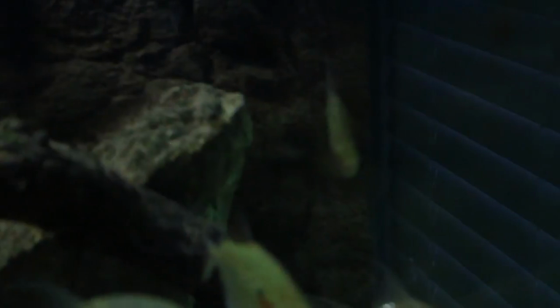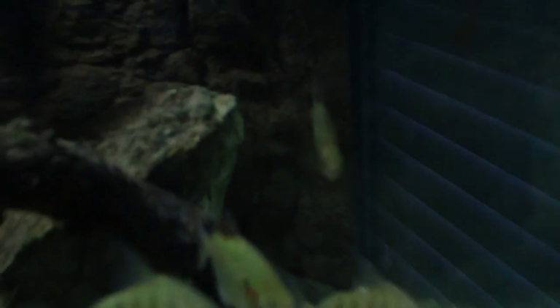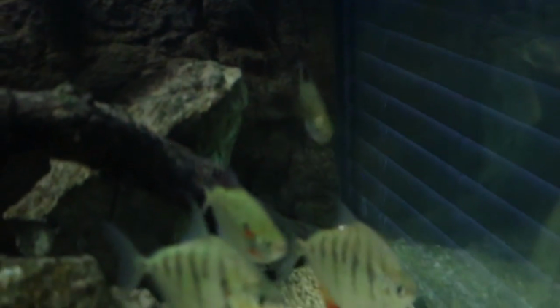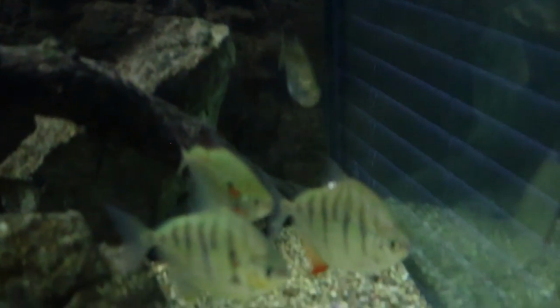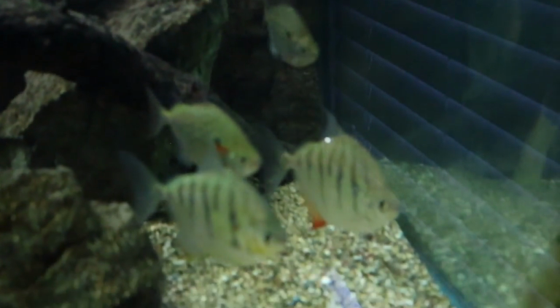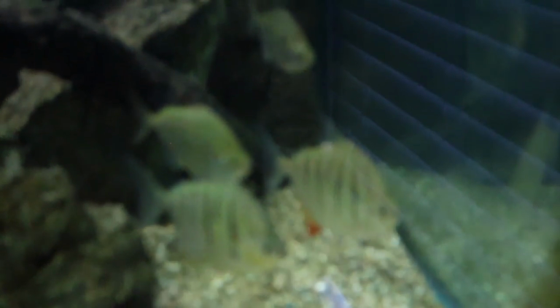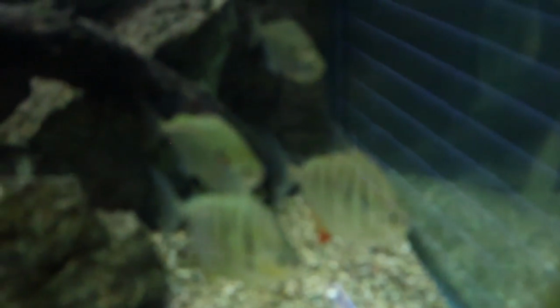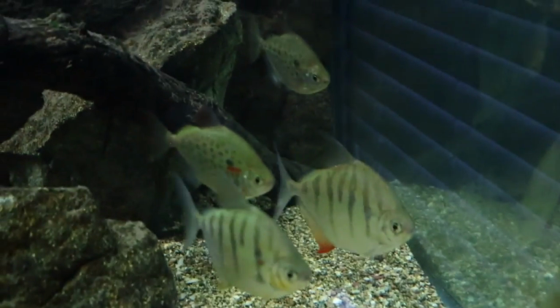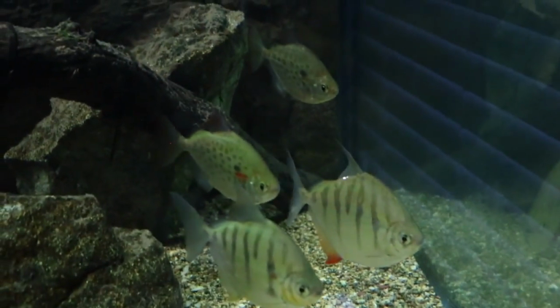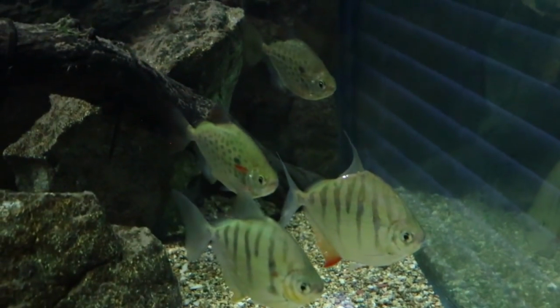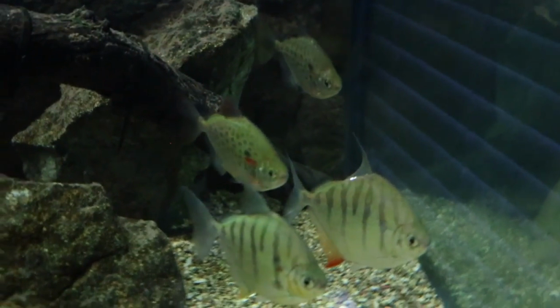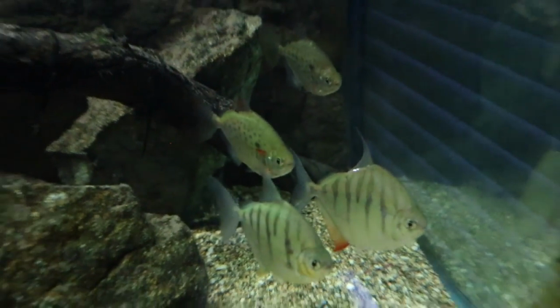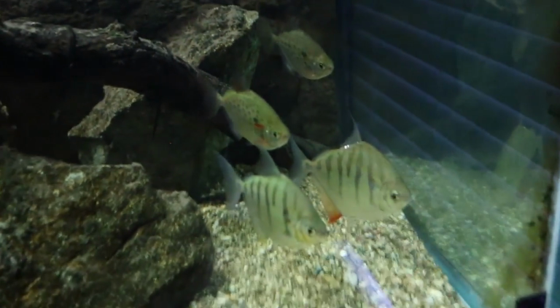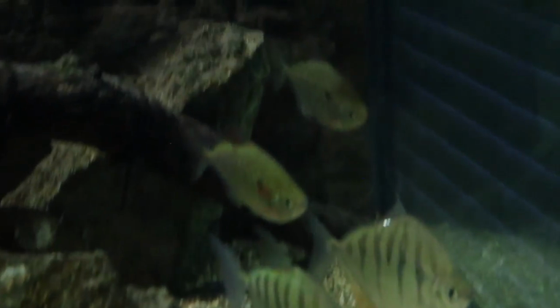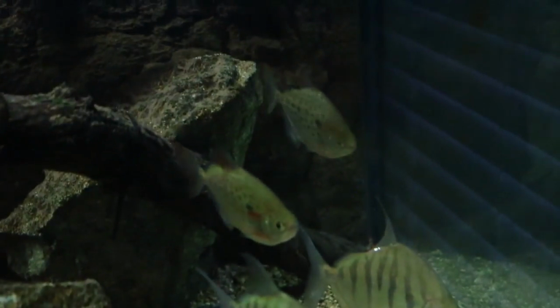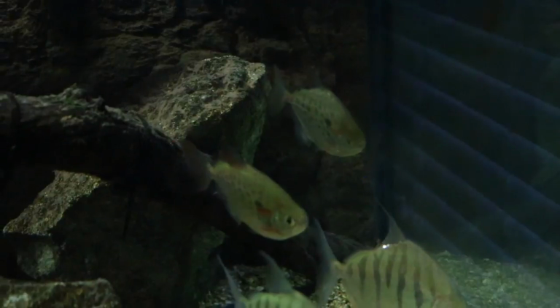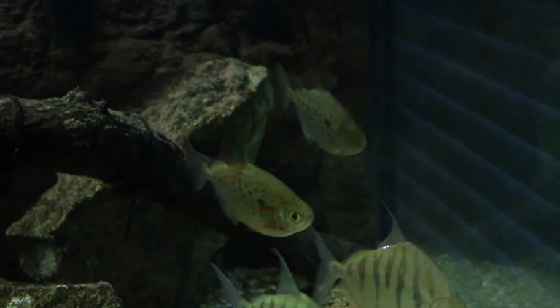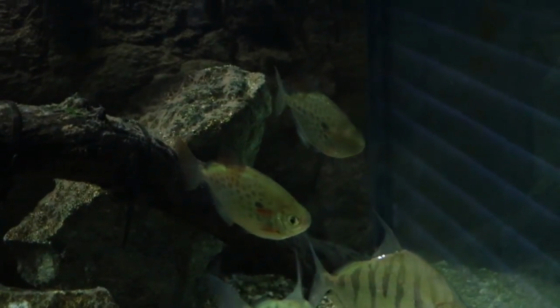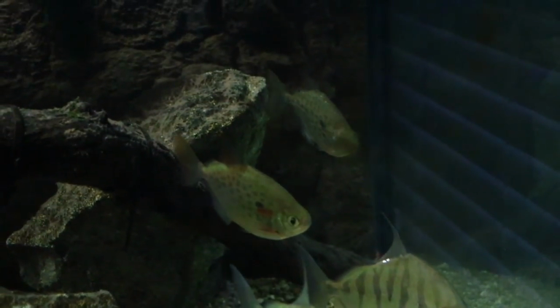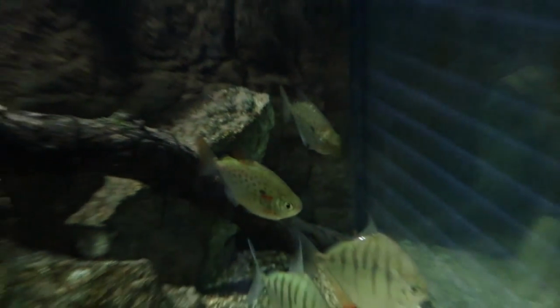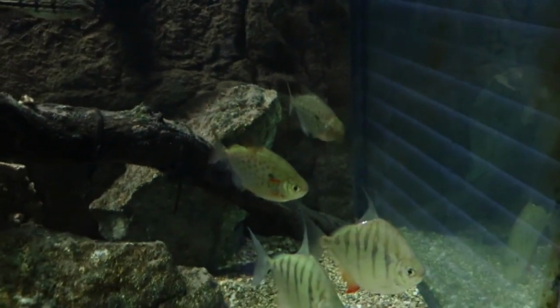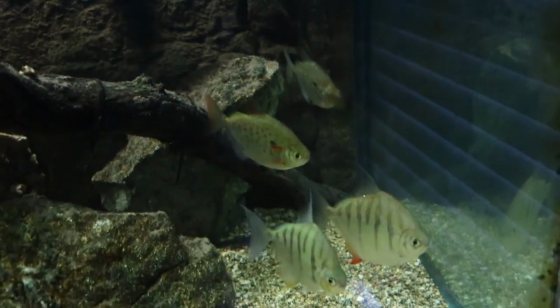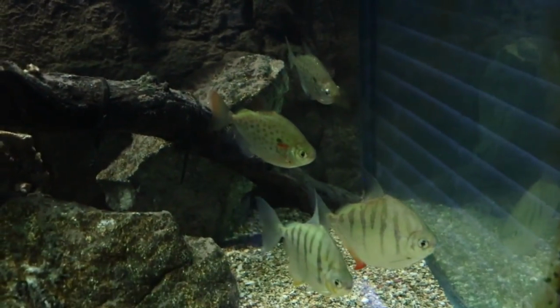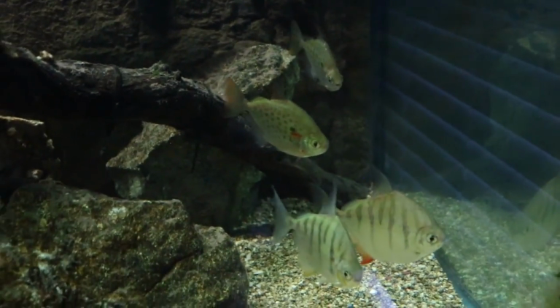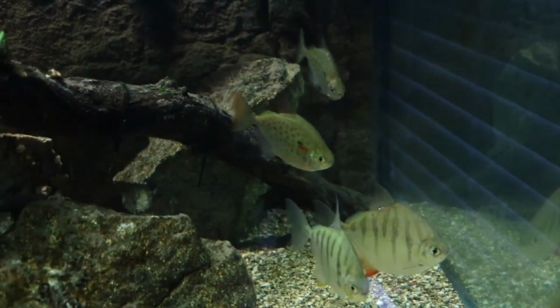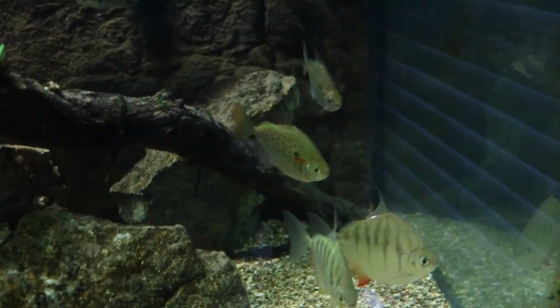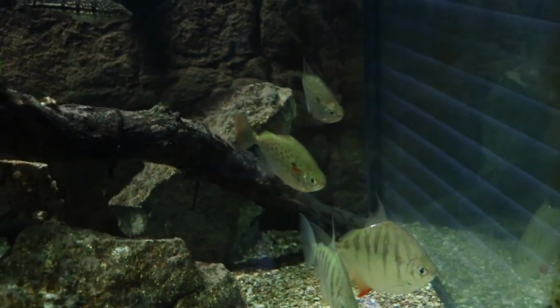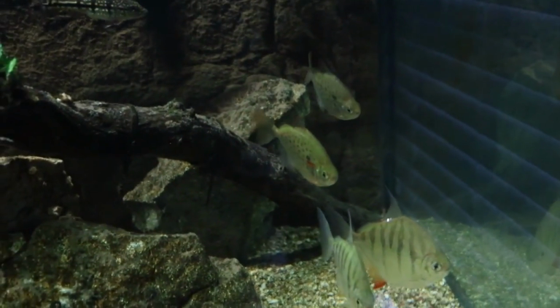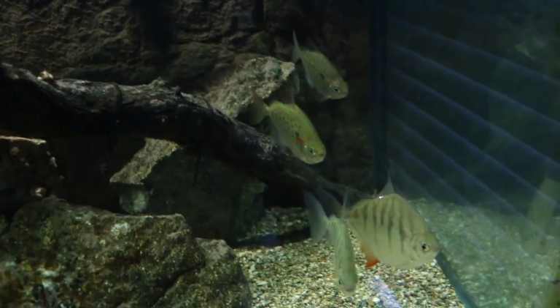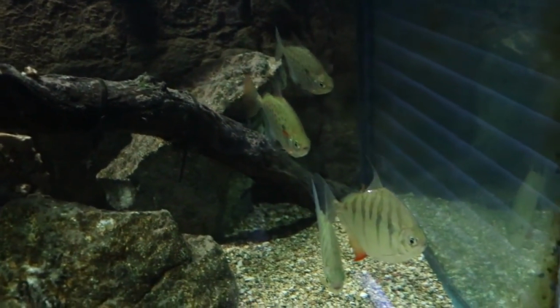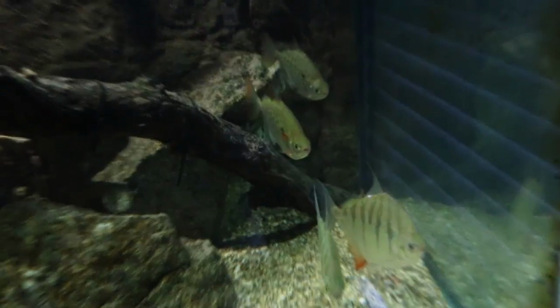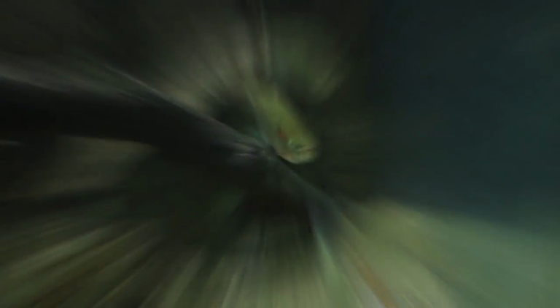They're called silver dollars because of their shape — they look a little bit like a coin. They are some awesome fish to keep; that shape is just very unique, they have awesome behavior, and are just a great fish overall.